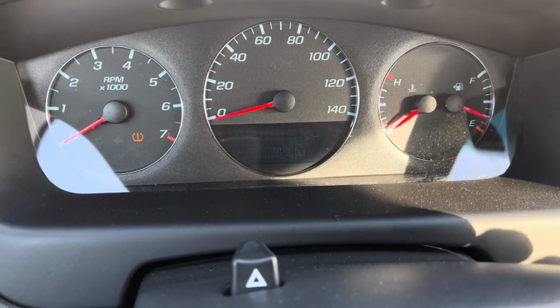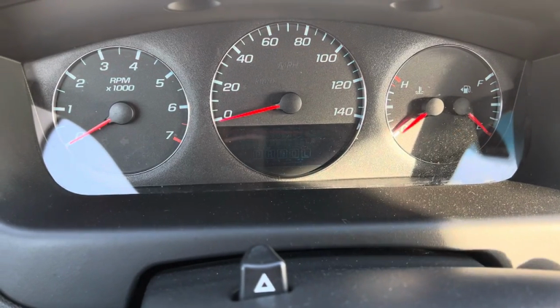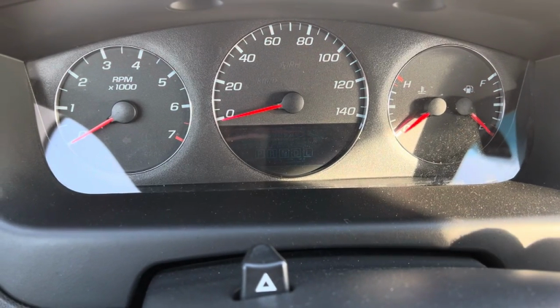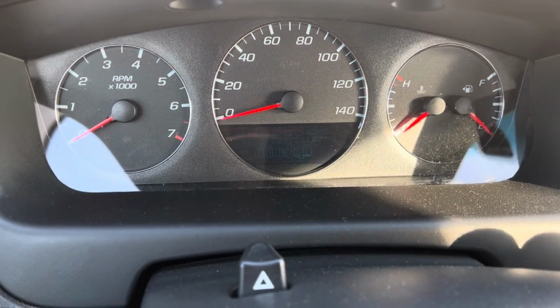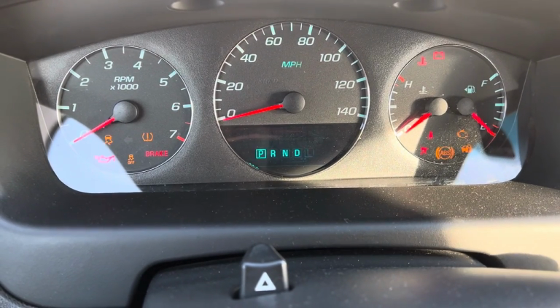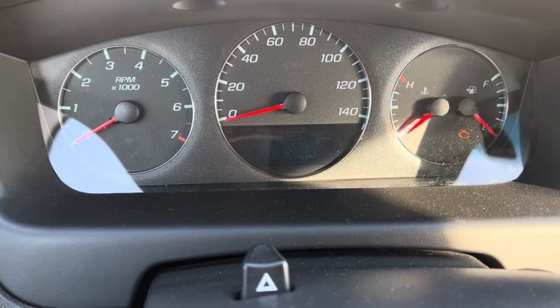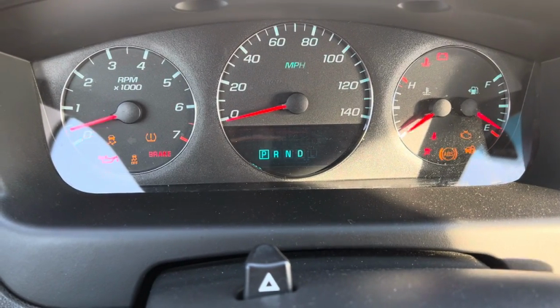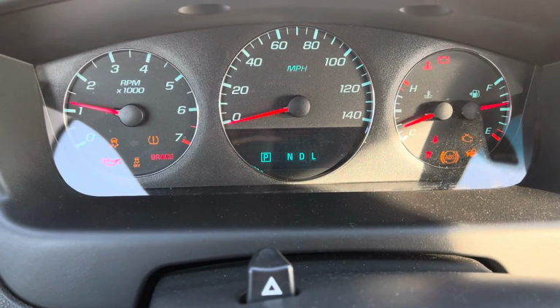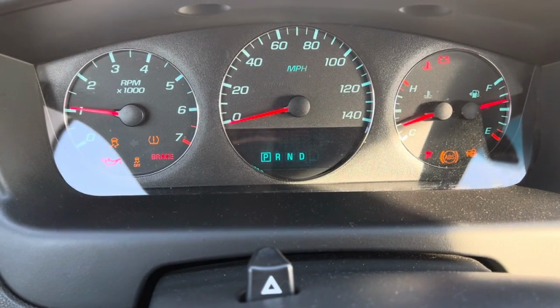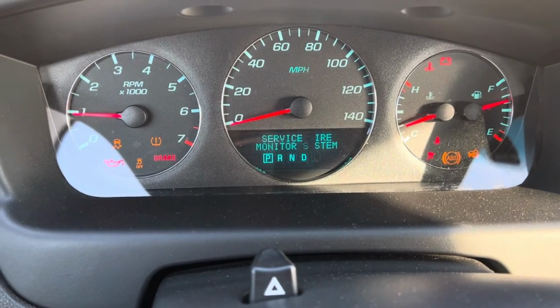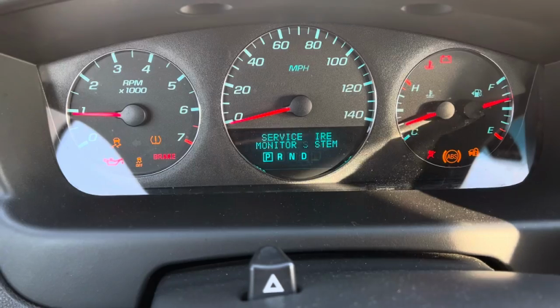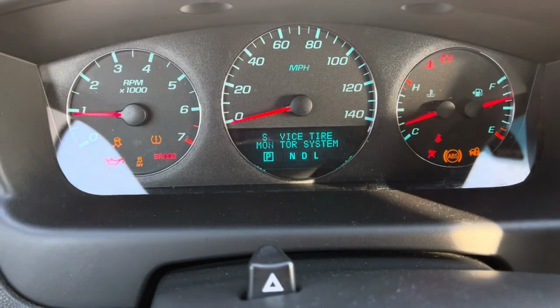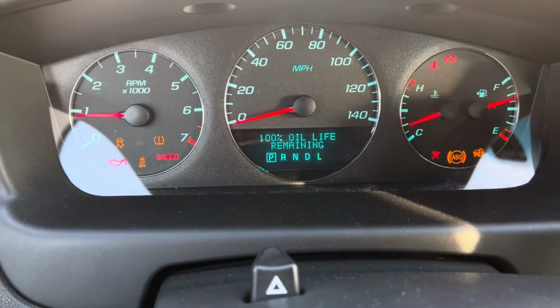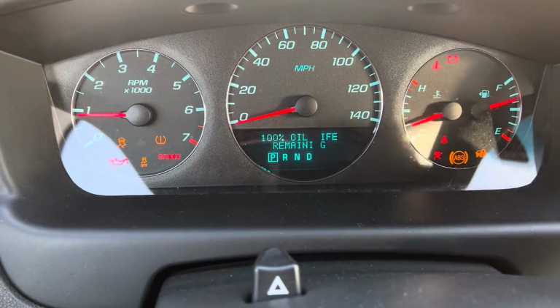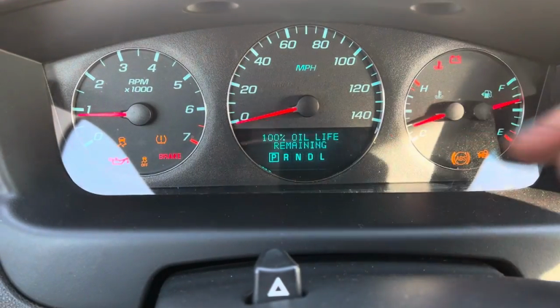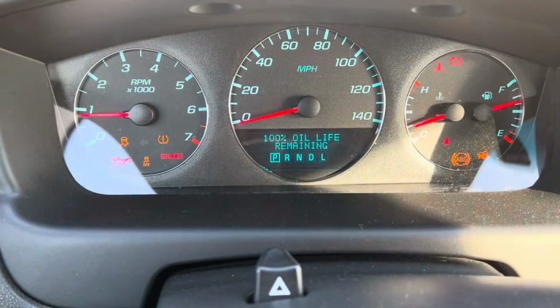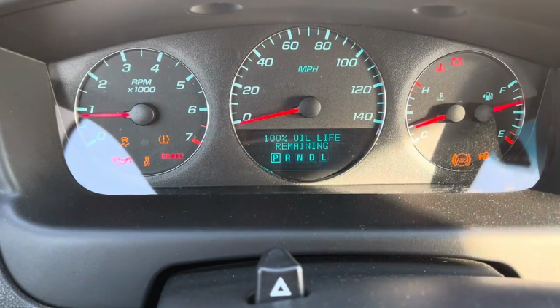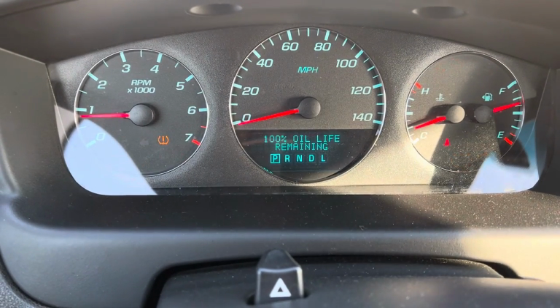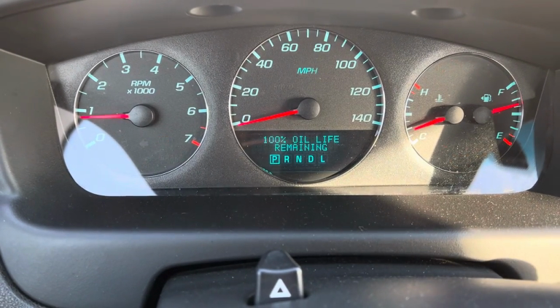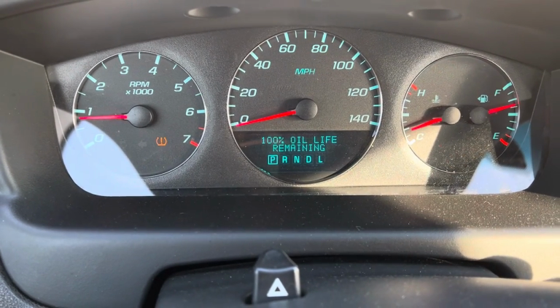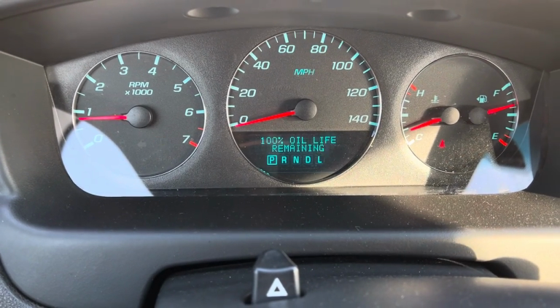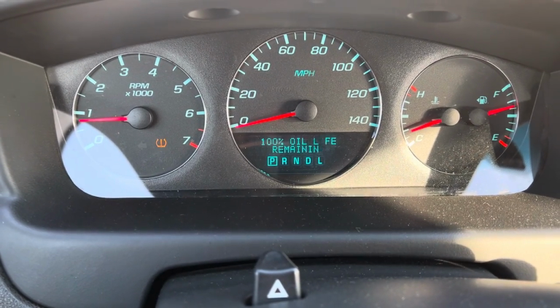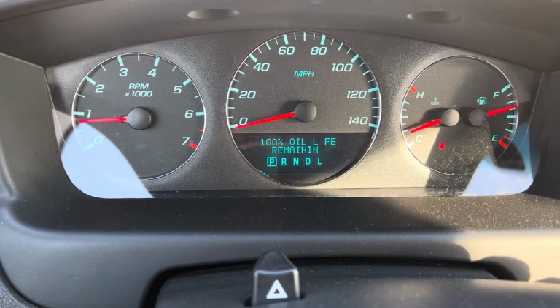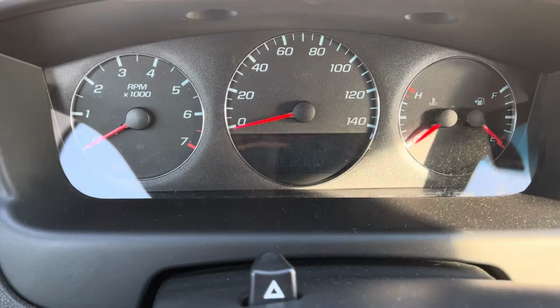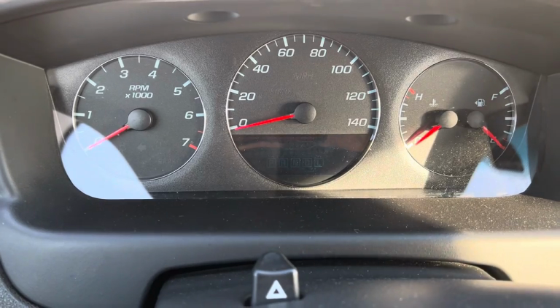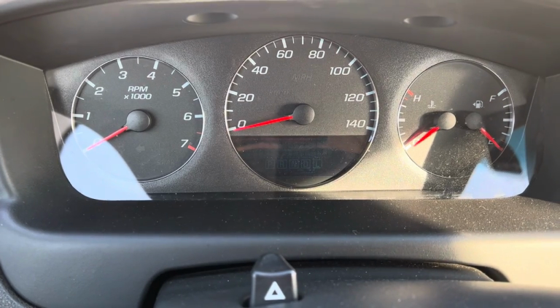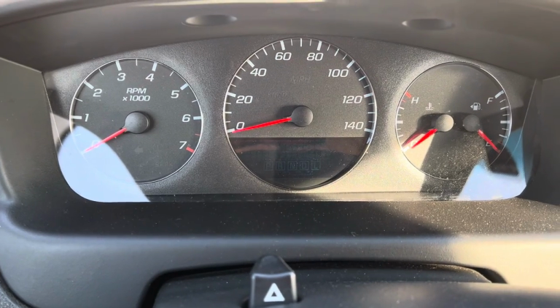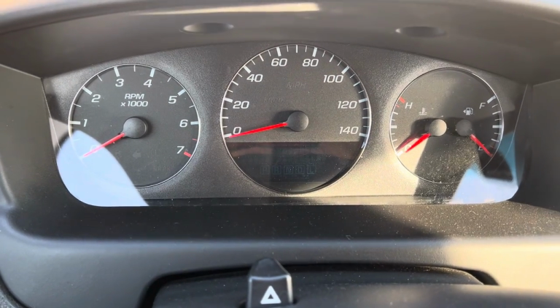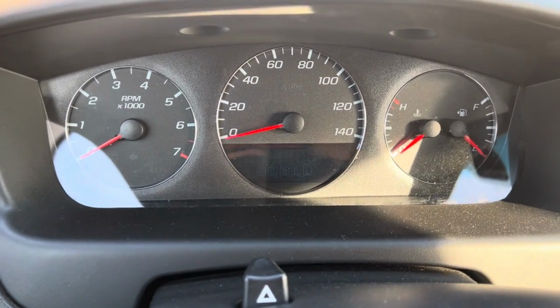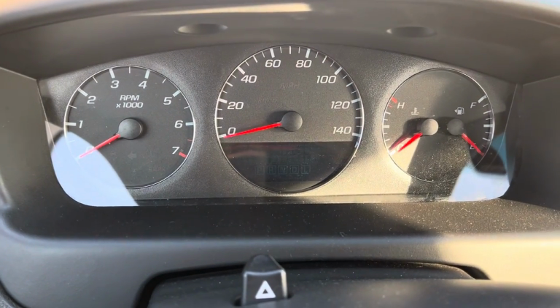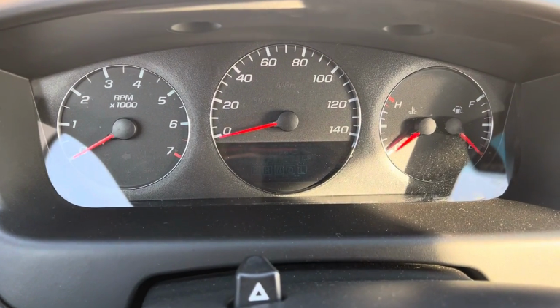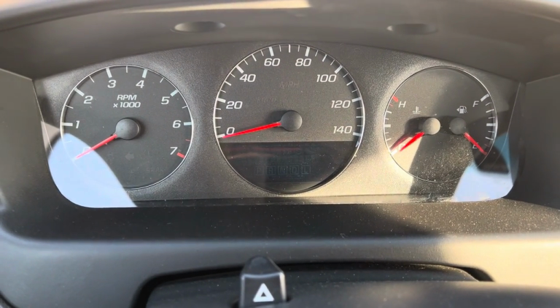Turn the key off. Let's start it up. Just to be sure, we're going to hit that information button again — 100% oil life remaining. And that's it. Your quick, less-than-a-minute instruction on how to reset the oil life indicator on an Impala.